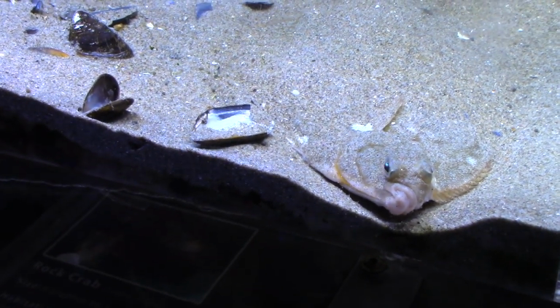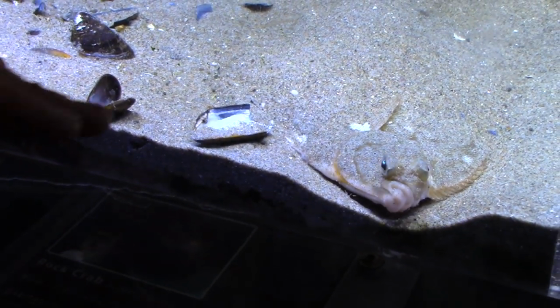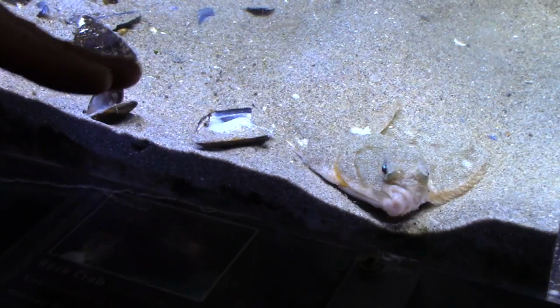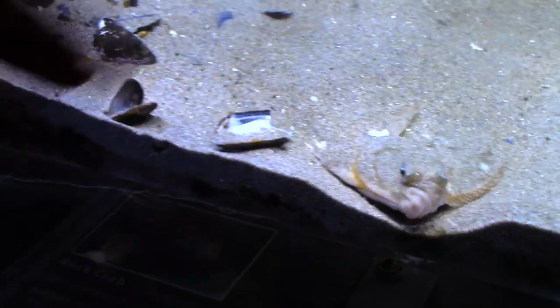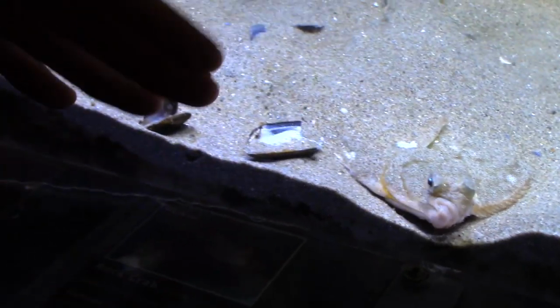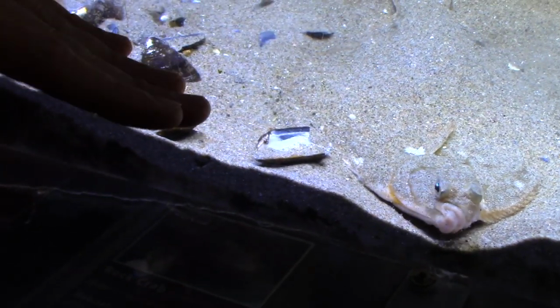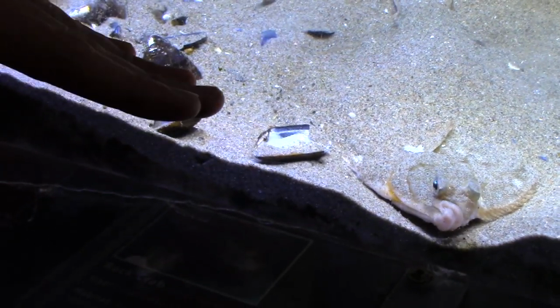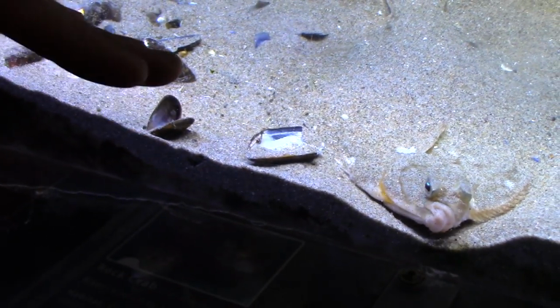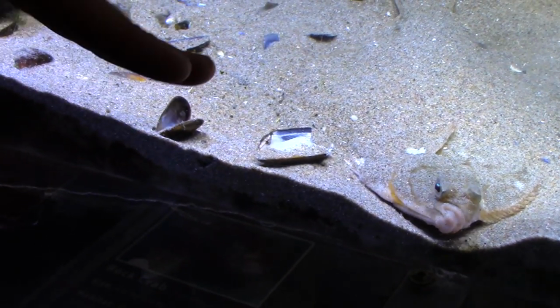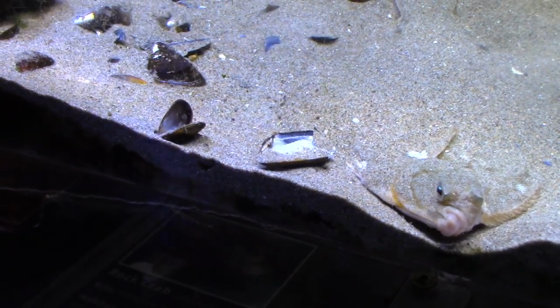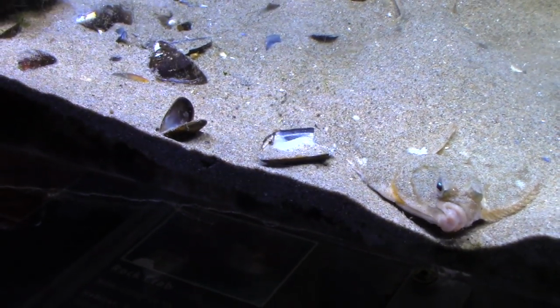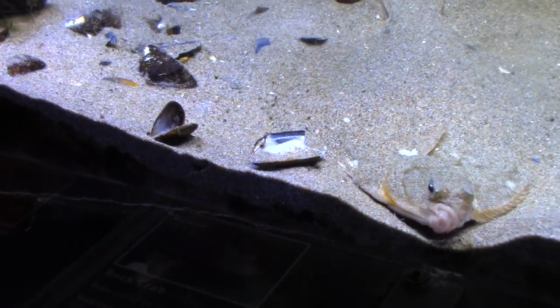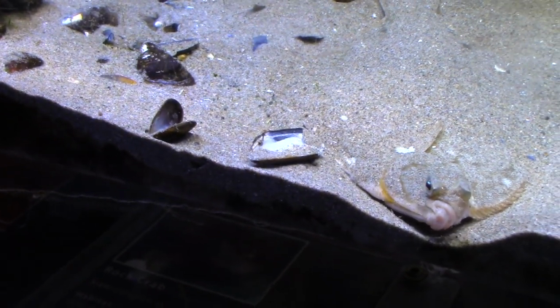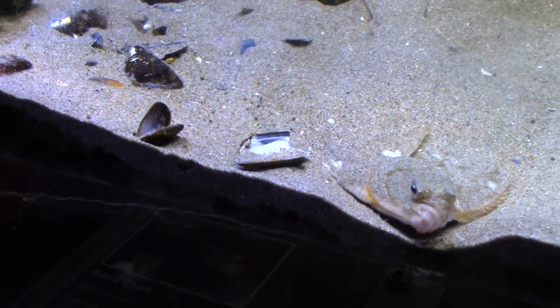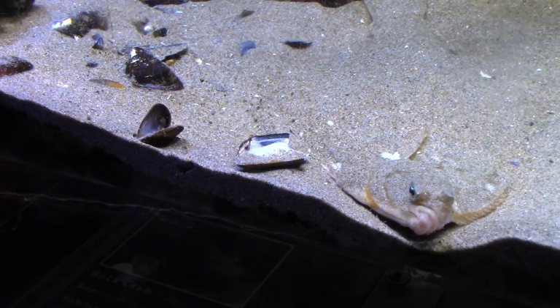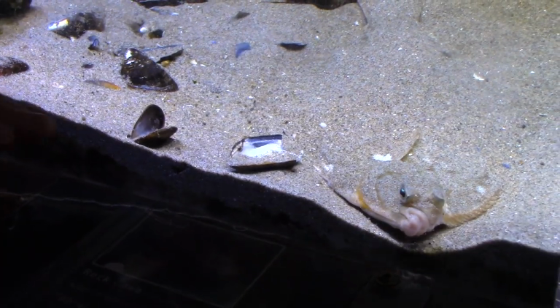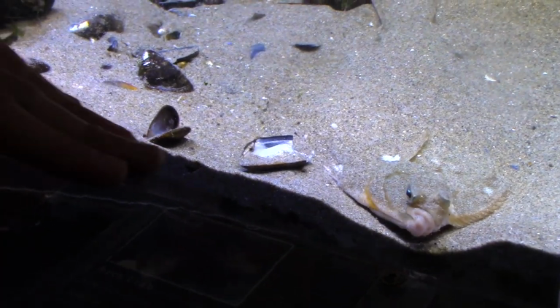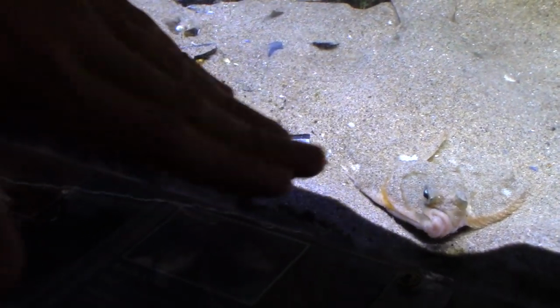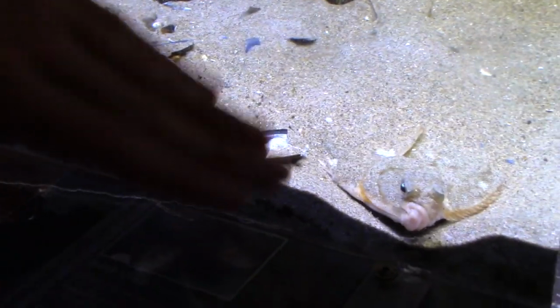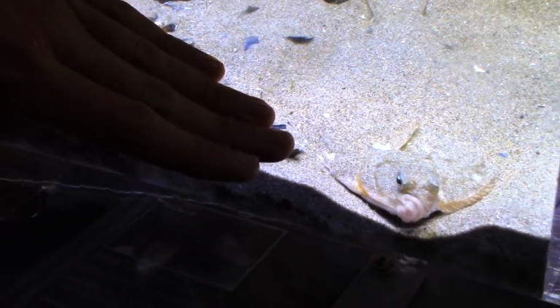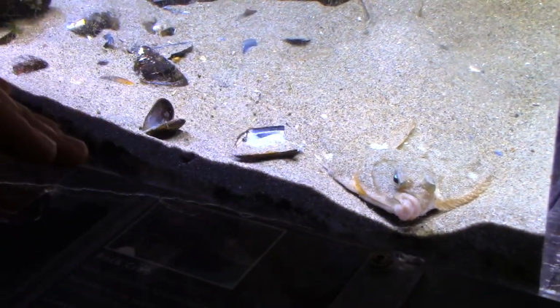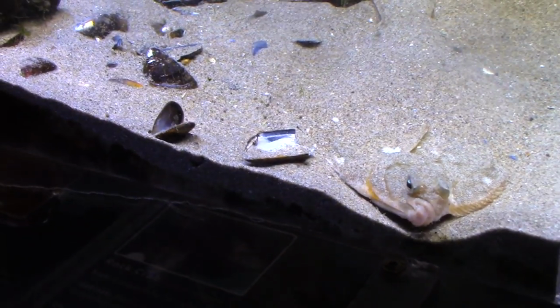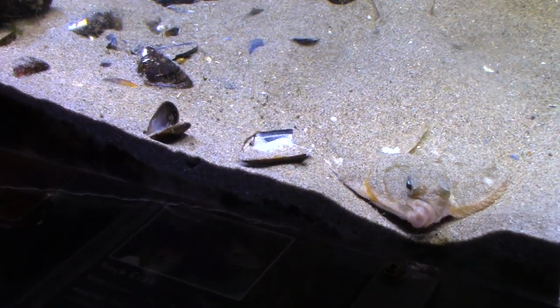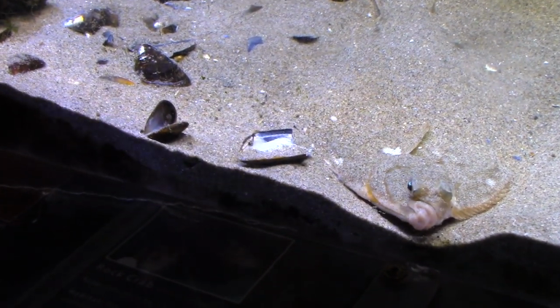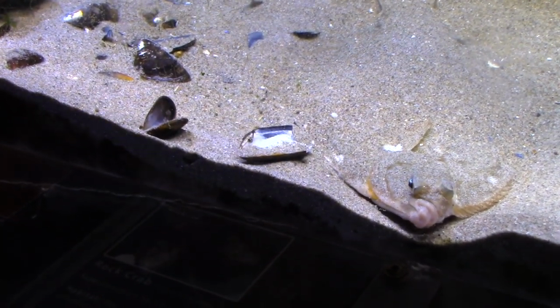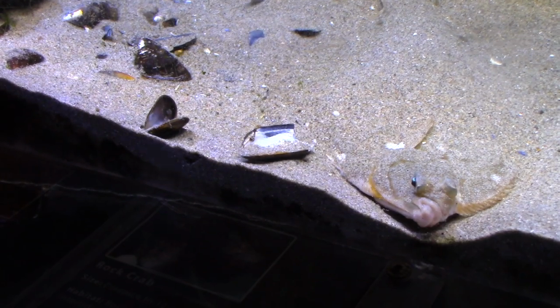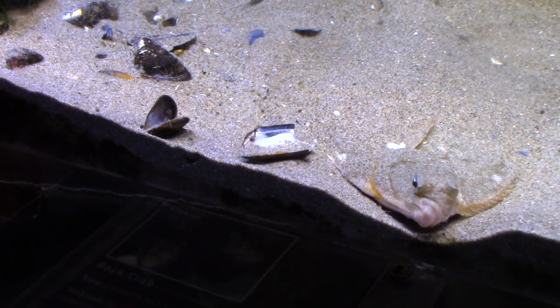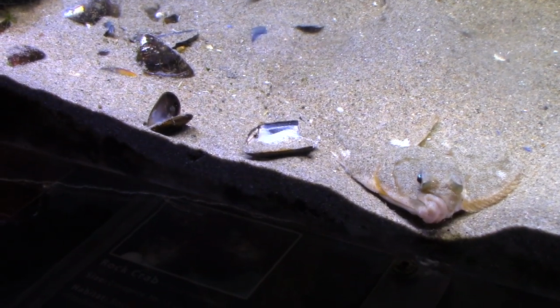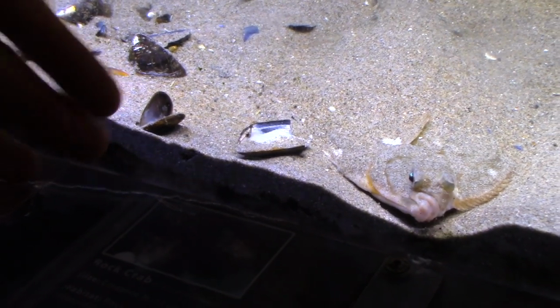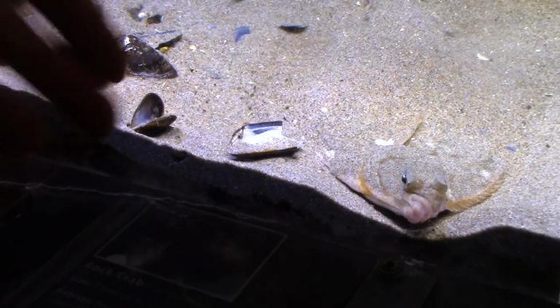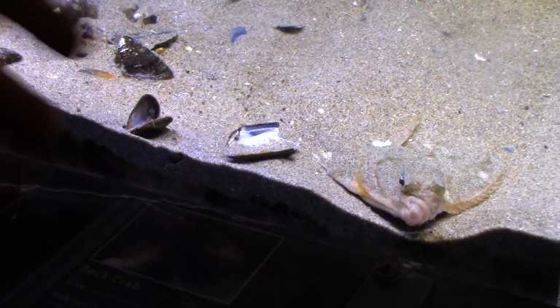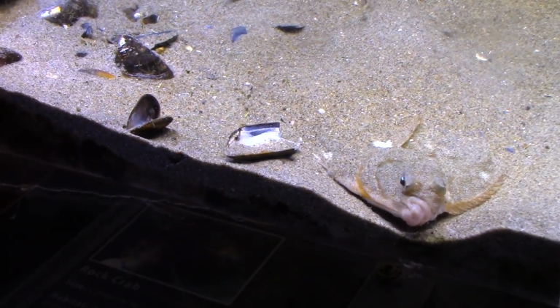The other thing about flounders is they actually sit on their side, not on their stomach. This is a right-eyed flounder, so its right side is pointing up and it's actually resting on its left side right now.